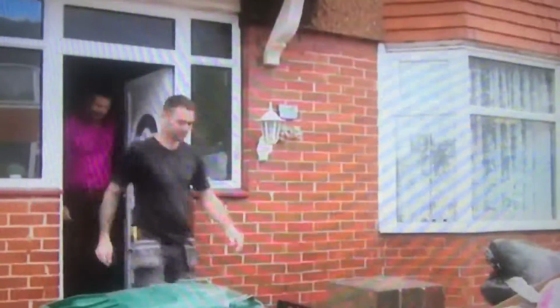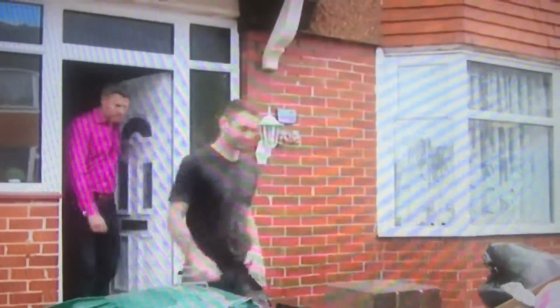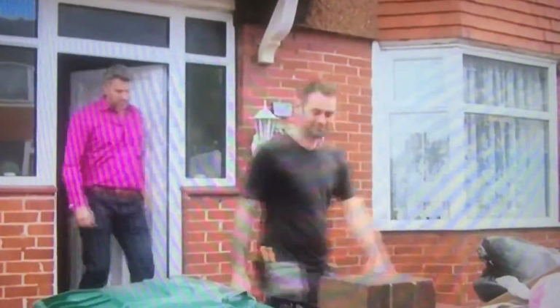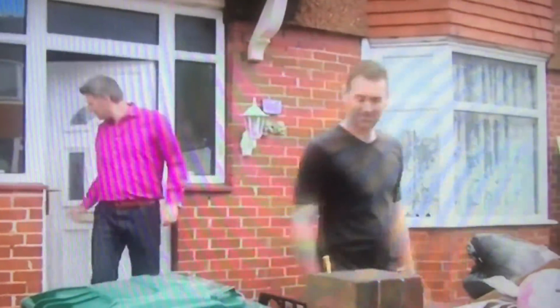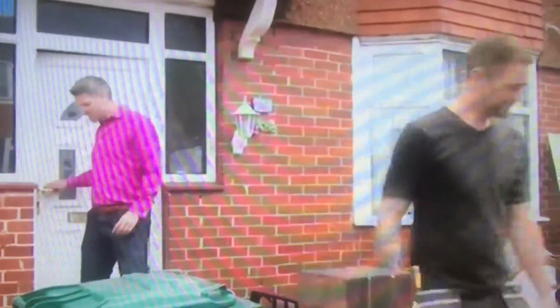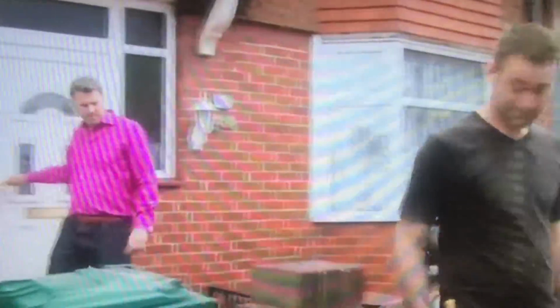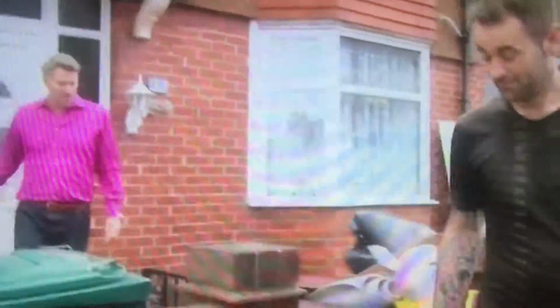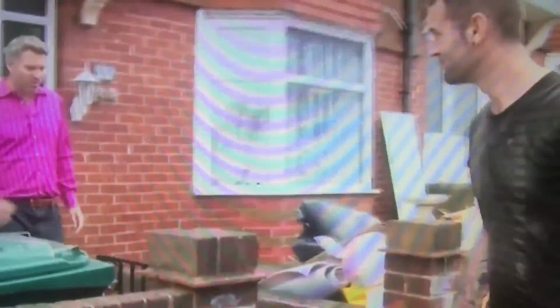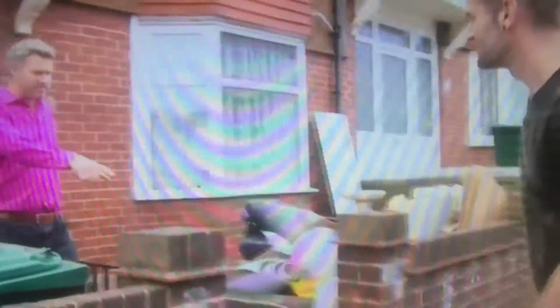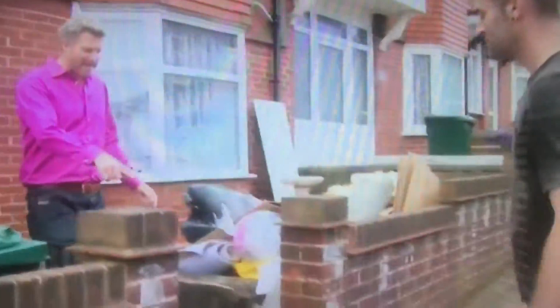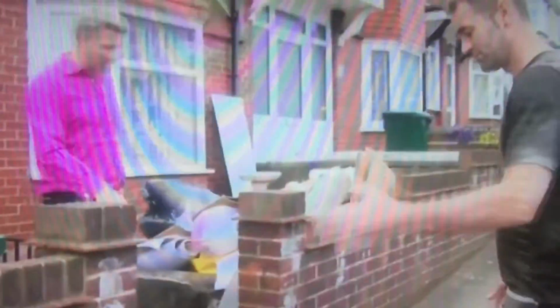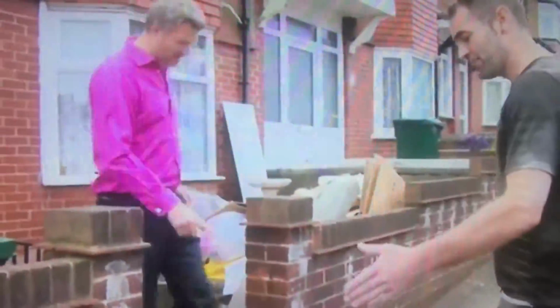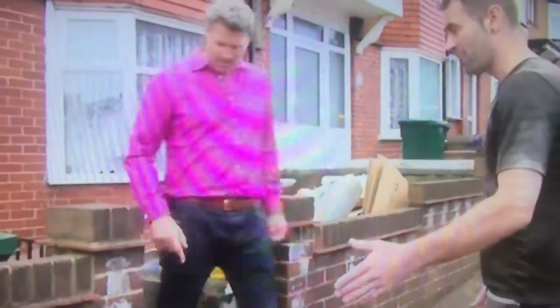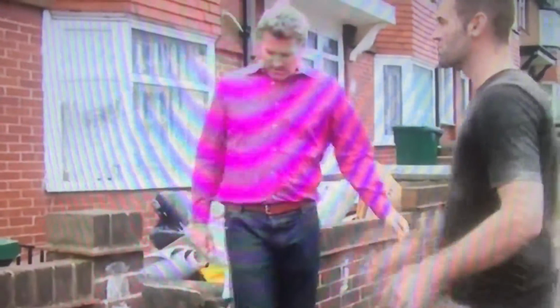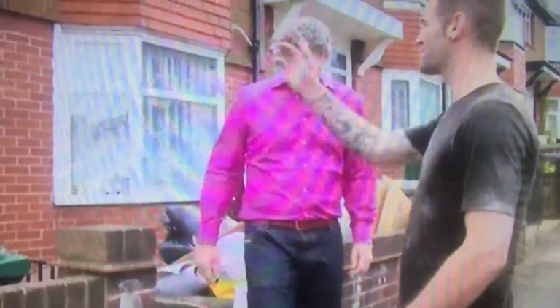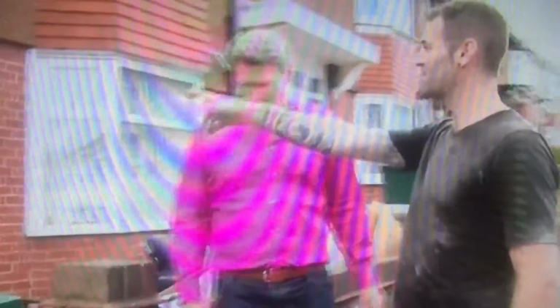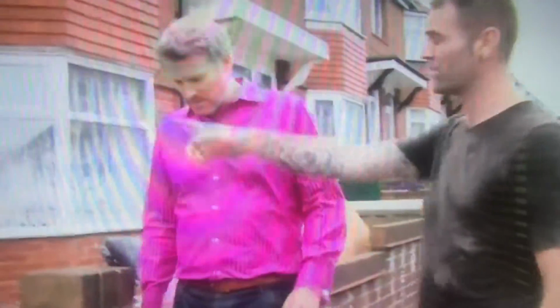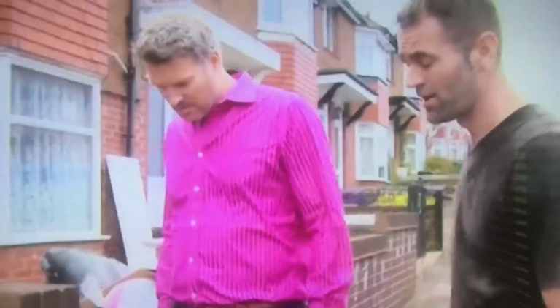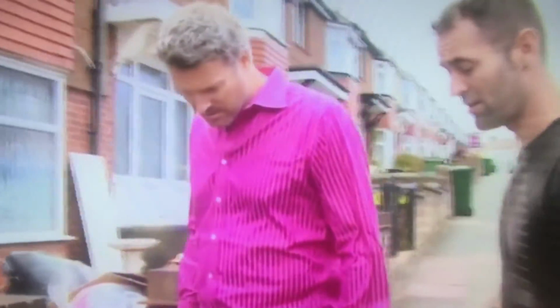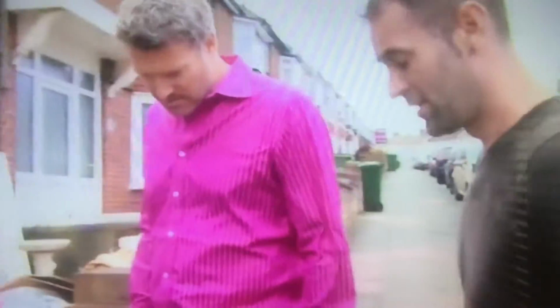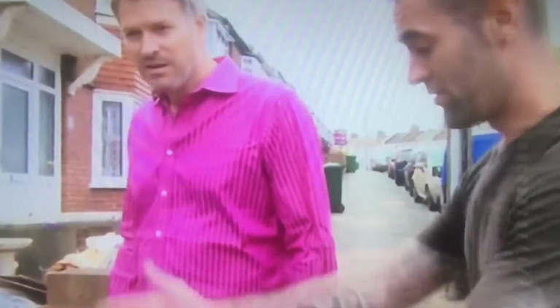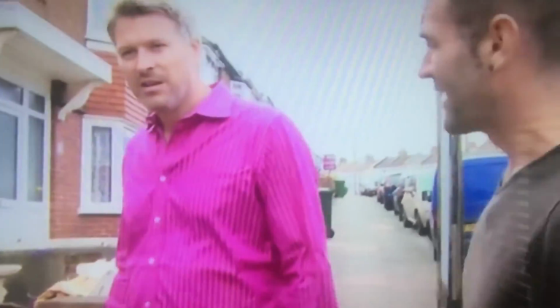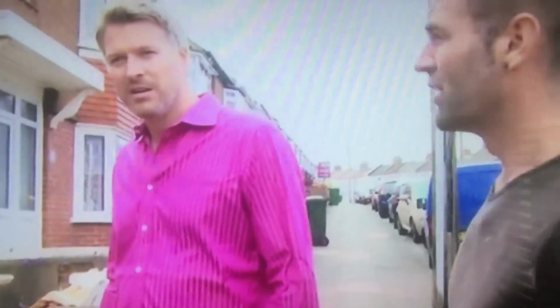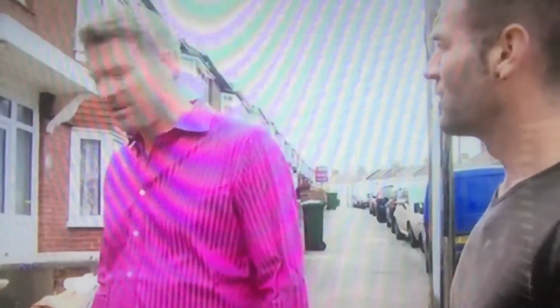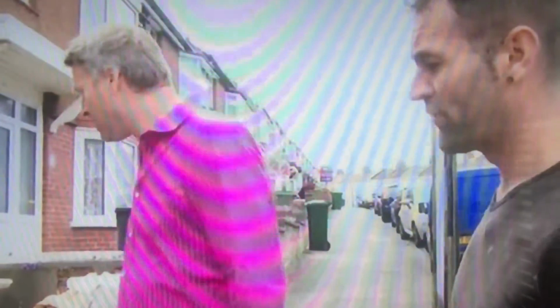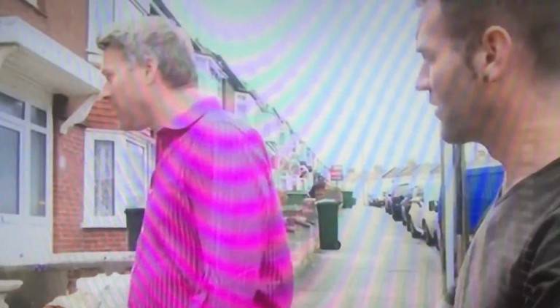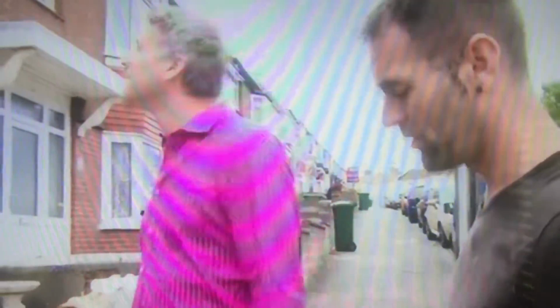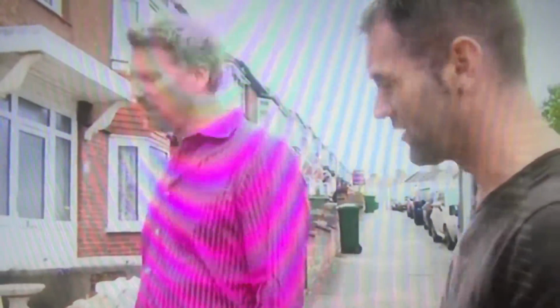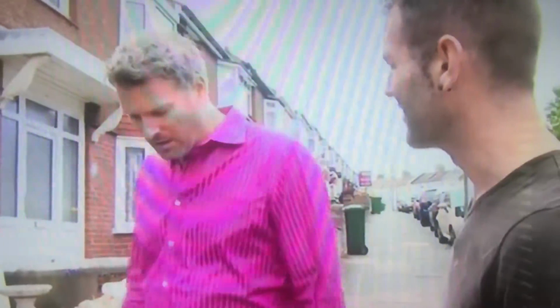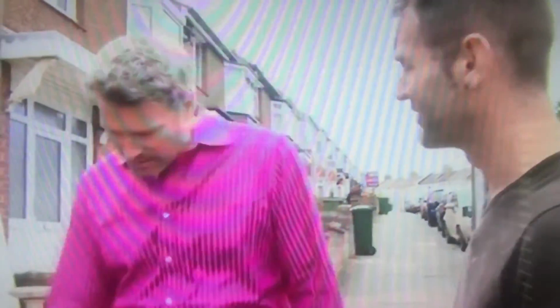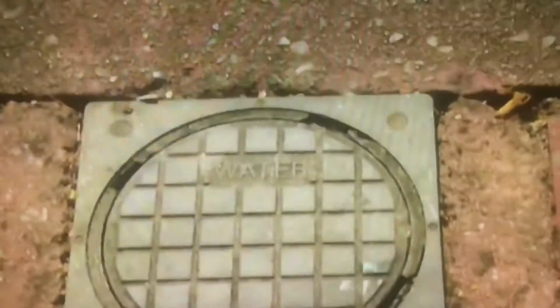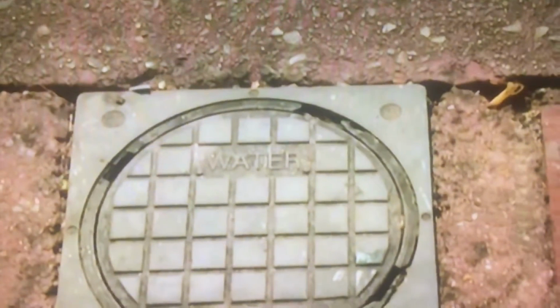He's put on his detective hat and is in search of the stopcock. So it's on the pavement? Yeah, the stopcock inside is just in the corner in the hall, so roughly in line with the internal one — you'll always find an external one. And it says 'water' on it.